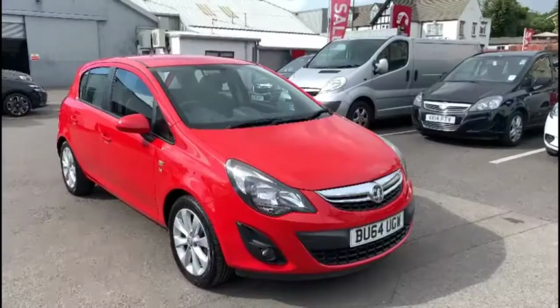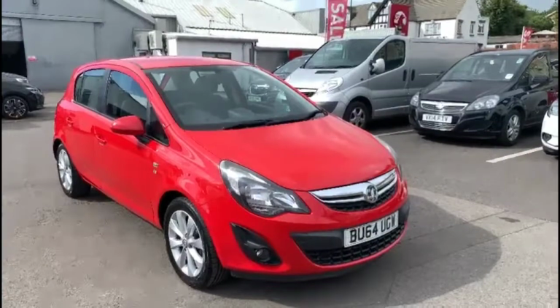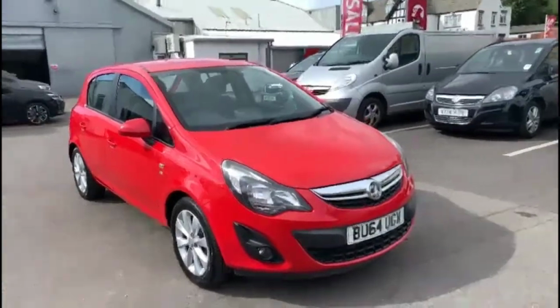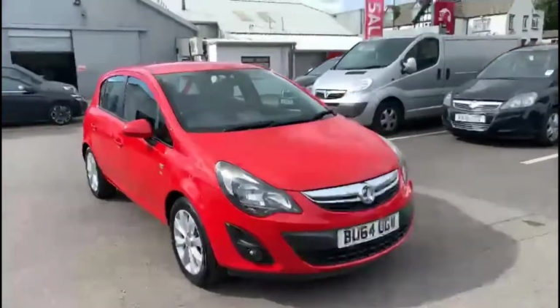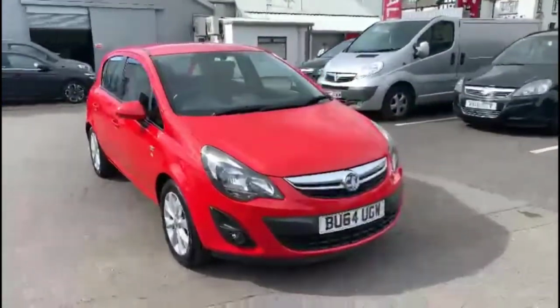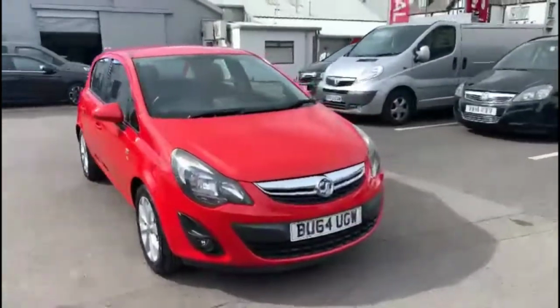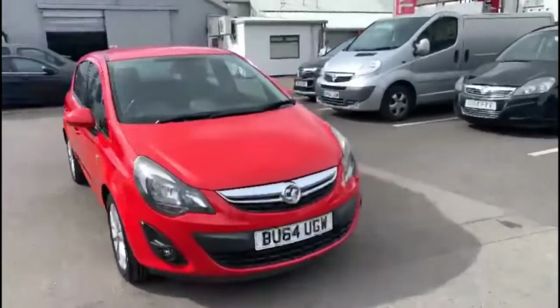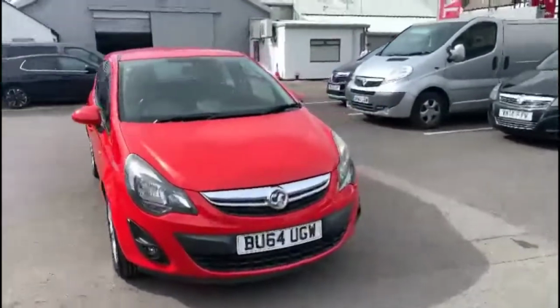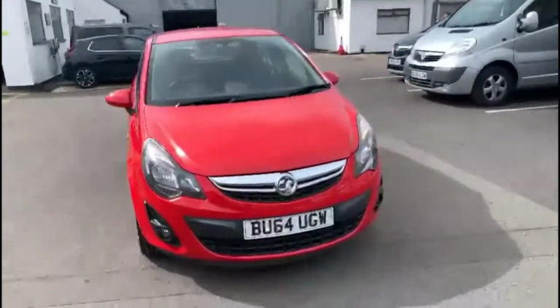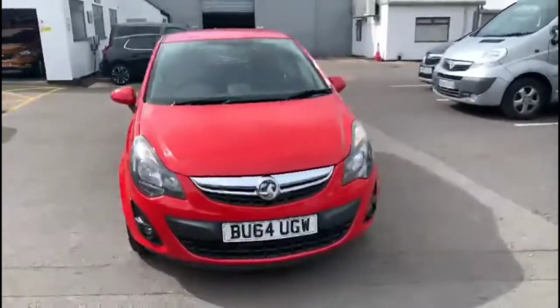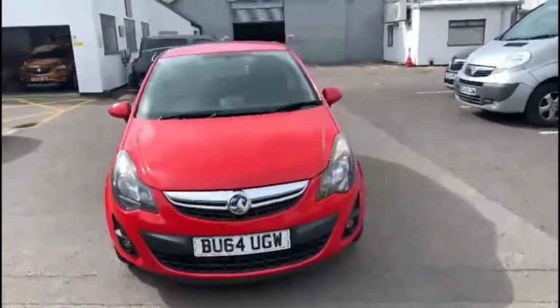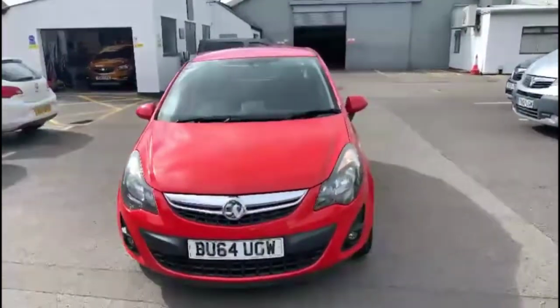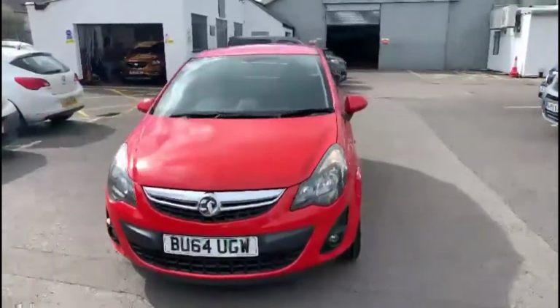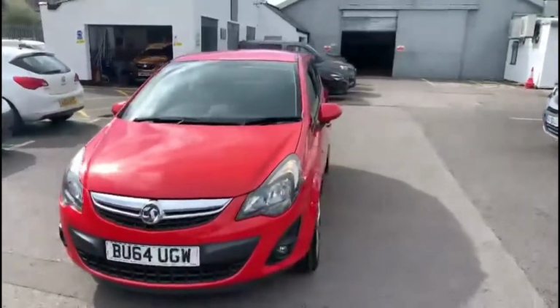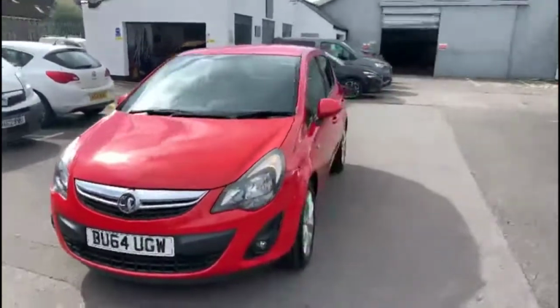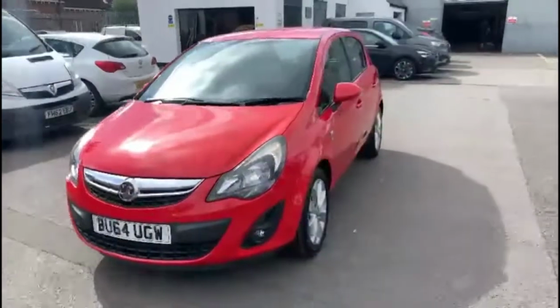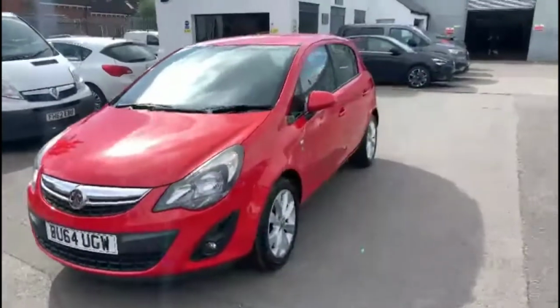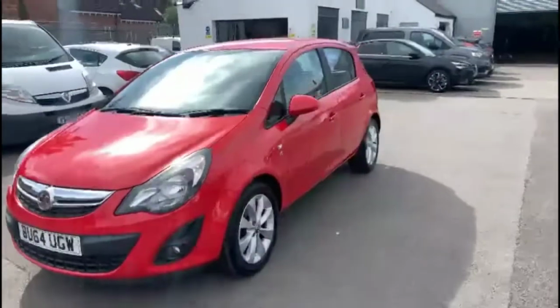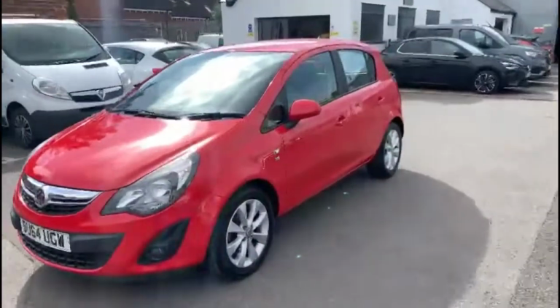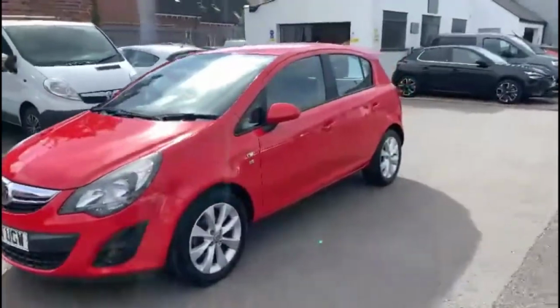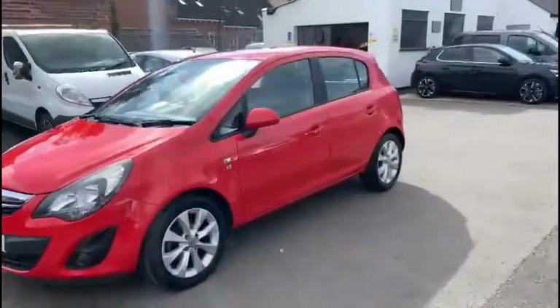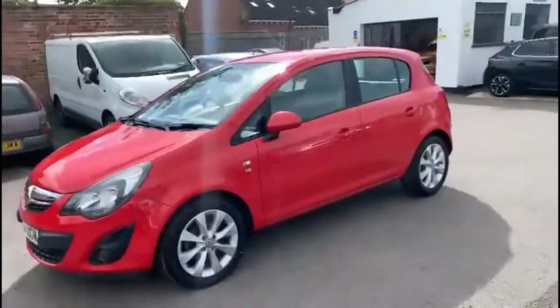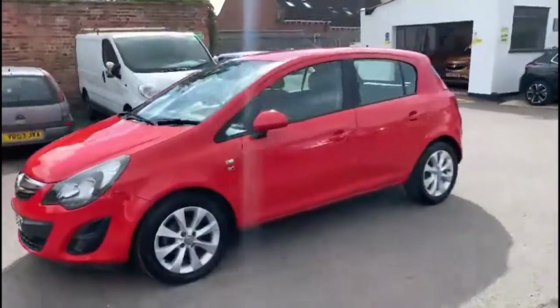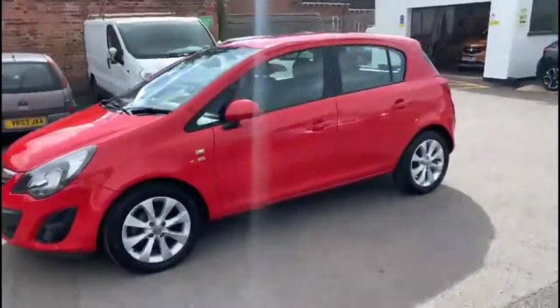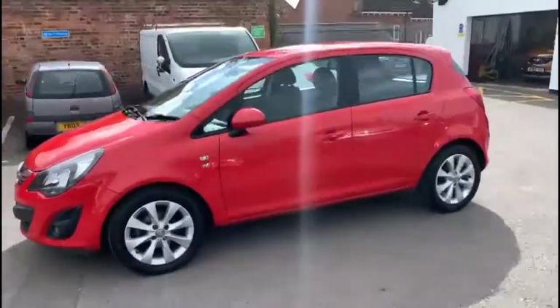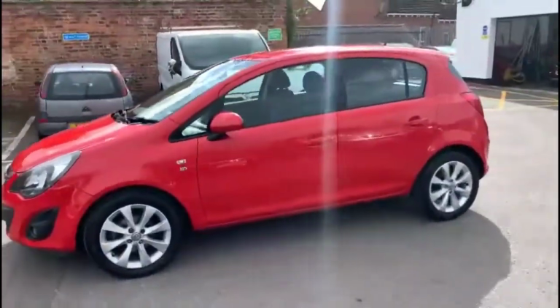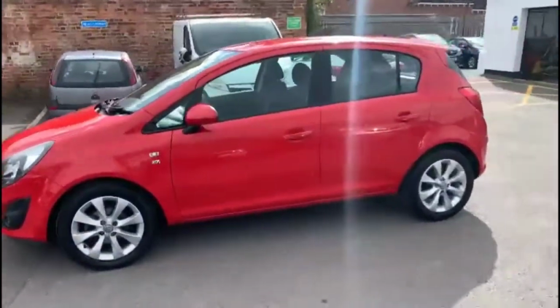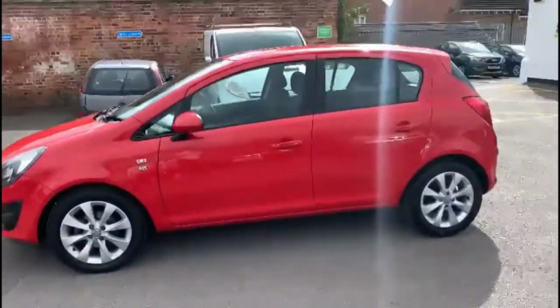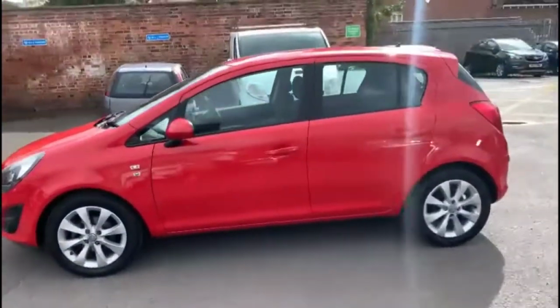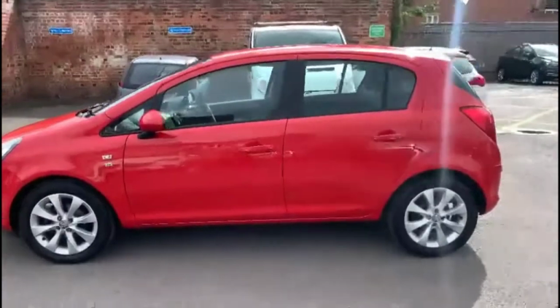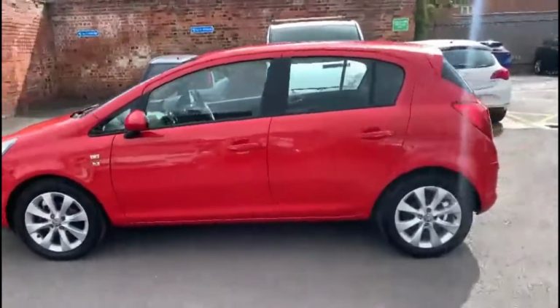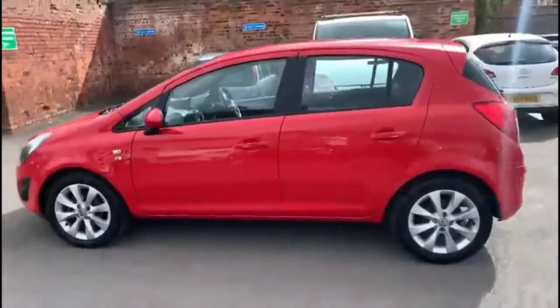Hello and welcome to Bayless Vauxhall. Today we're viewing a Vauxhall Corsa 1.2 Xcite. This vehicle has covered 64,924 miles and is finished in red. It also comes with a Bayless warranty, with the option to extend it to up to 36 months.